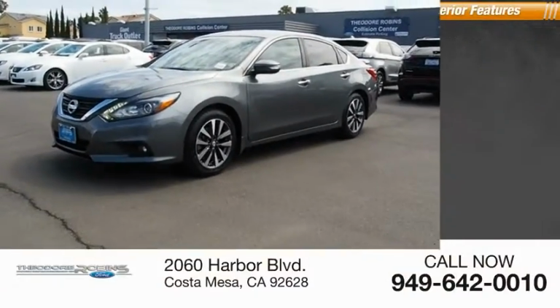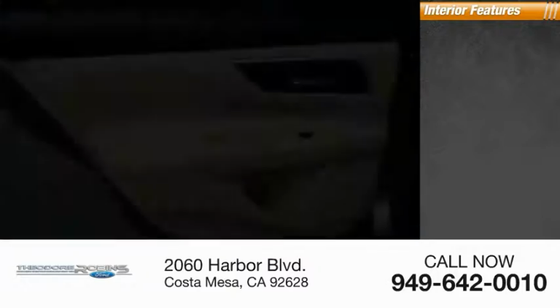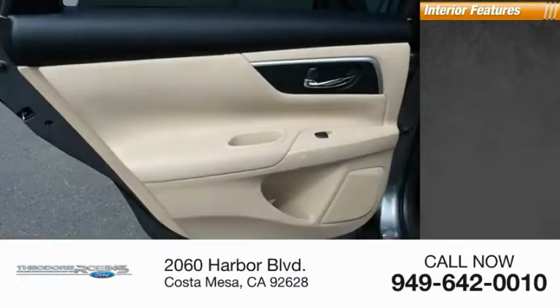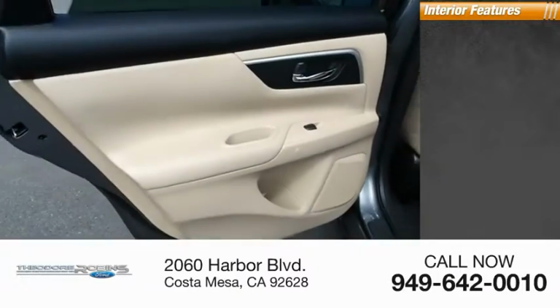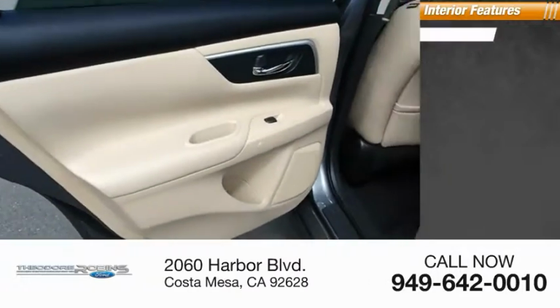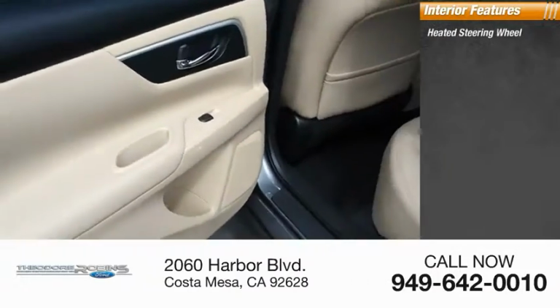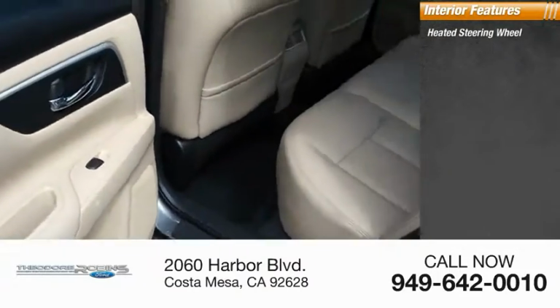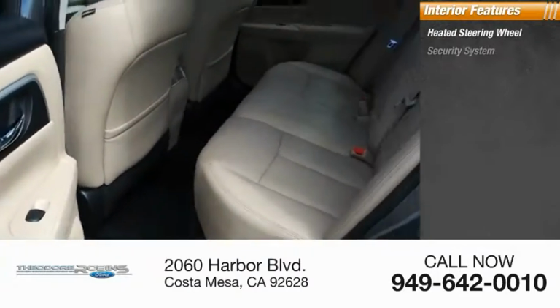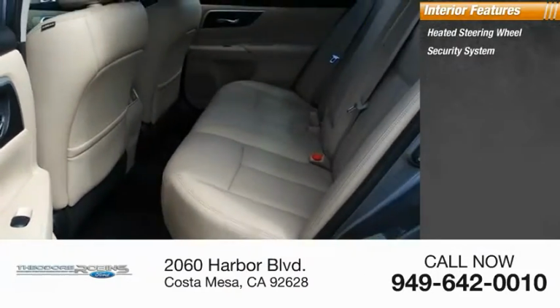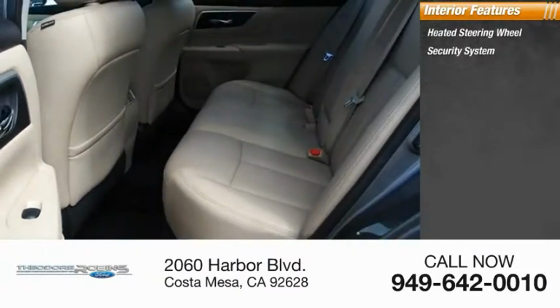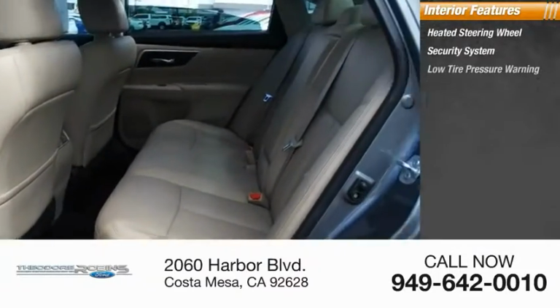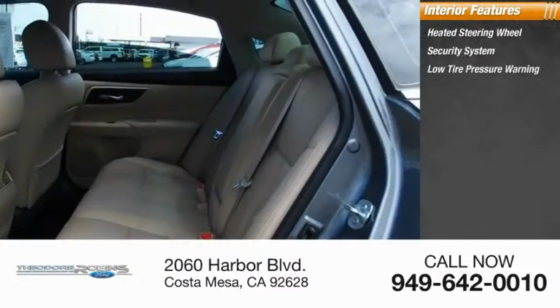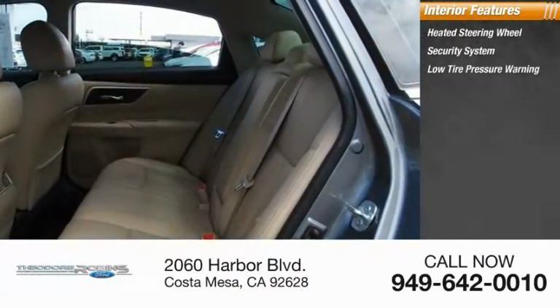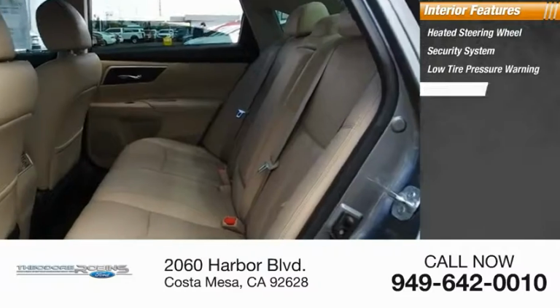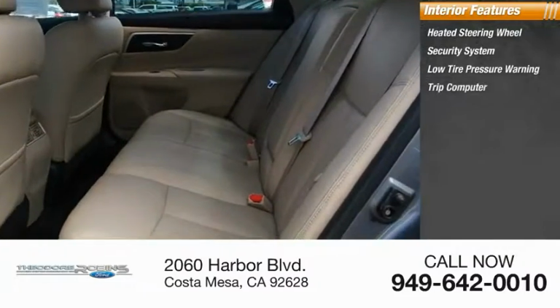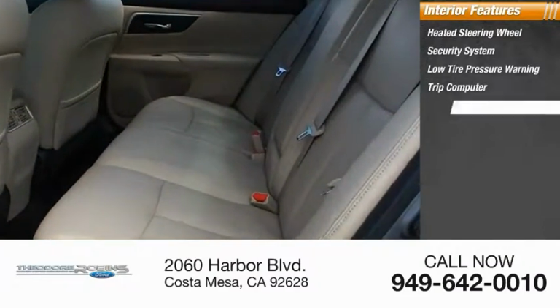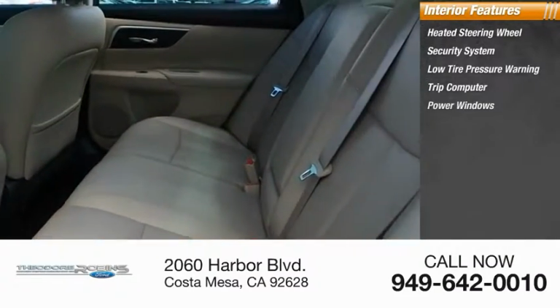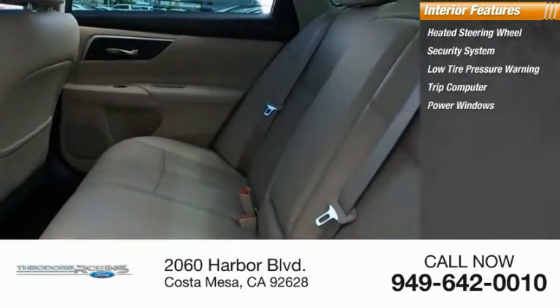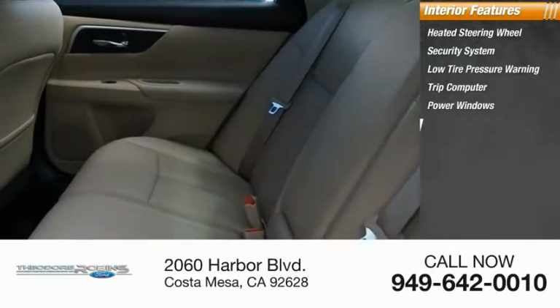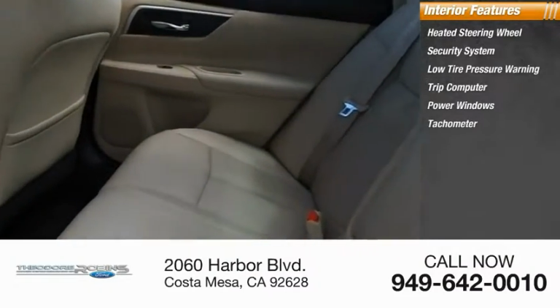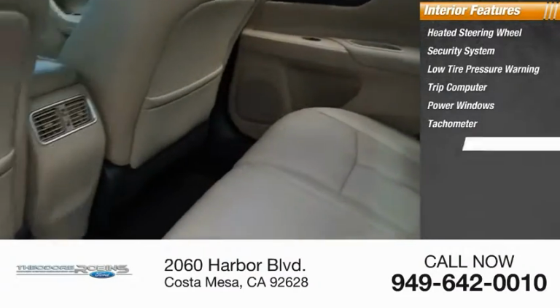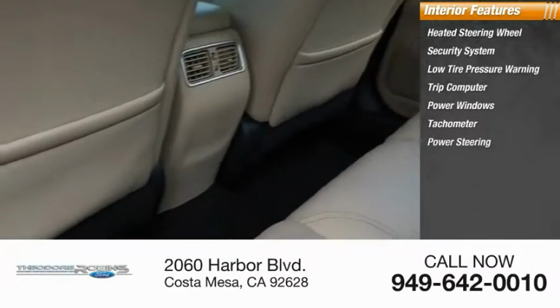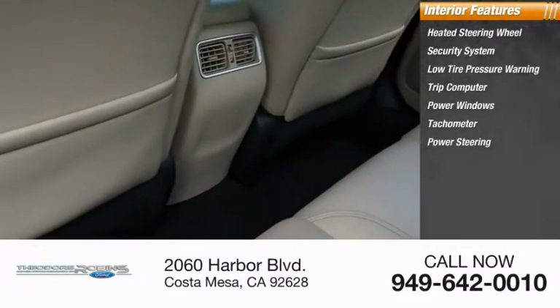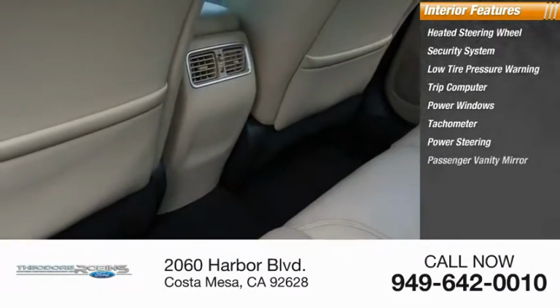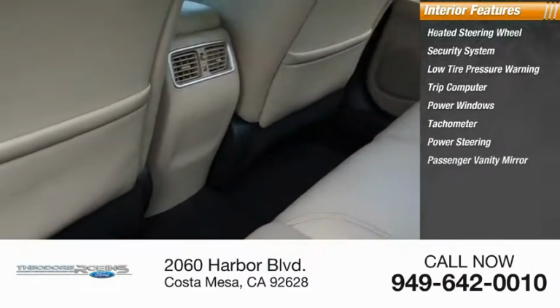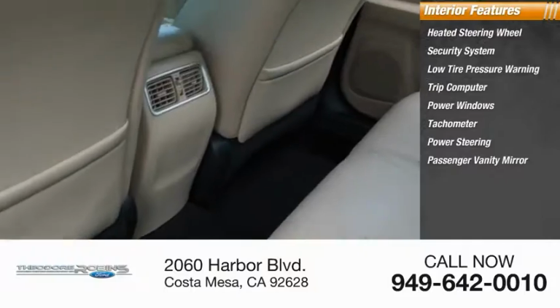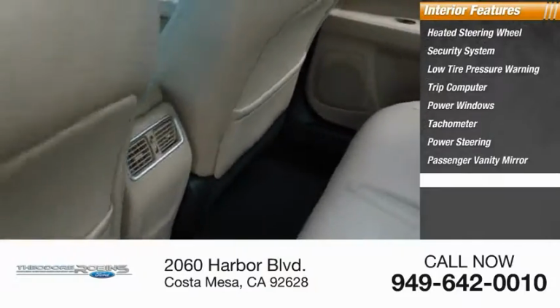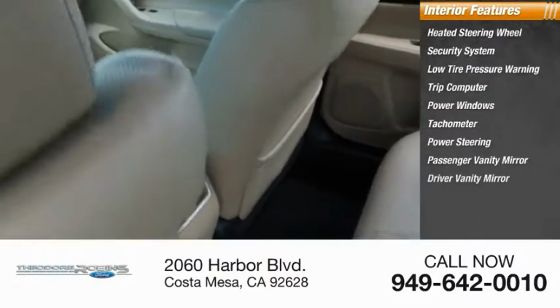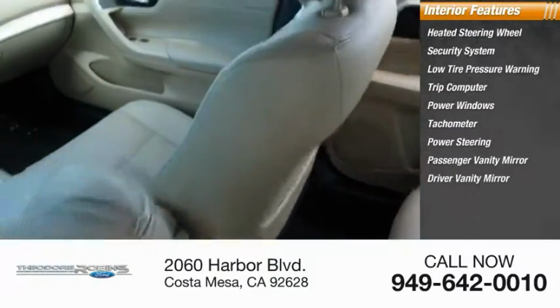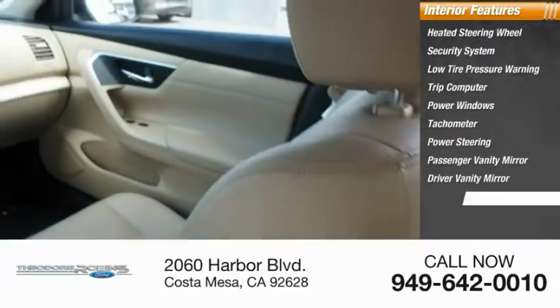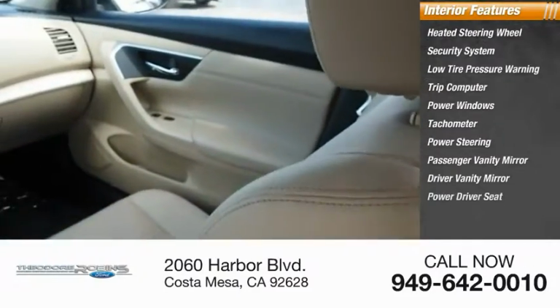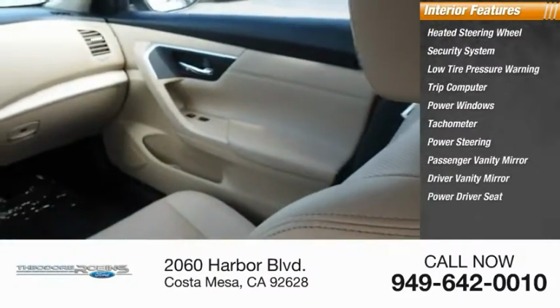Inside you'll find a heated steering wheel, security system, low tire pressure warning, trip computer, power windows, tachometer, power steering, passenger vanity mirror, driver vanity mirror, and power driver seat.